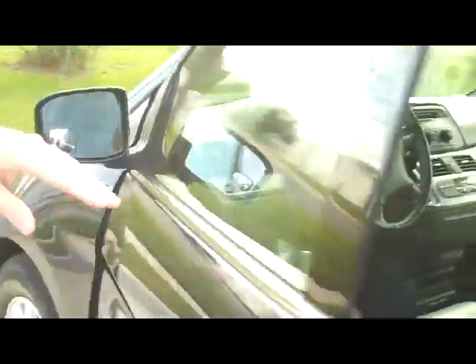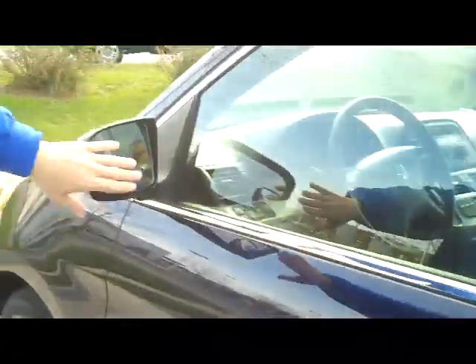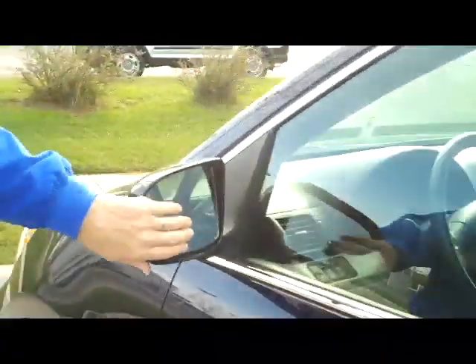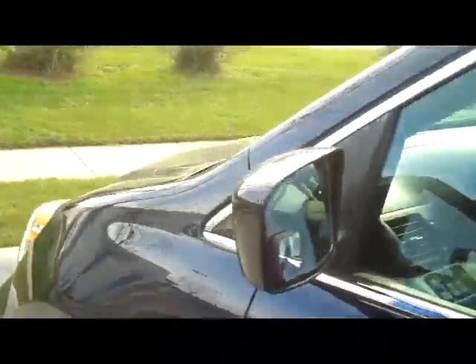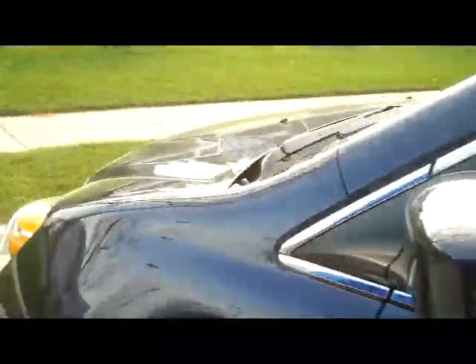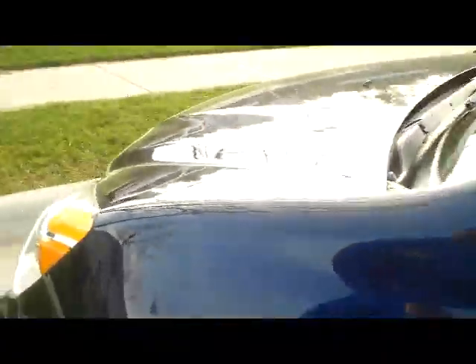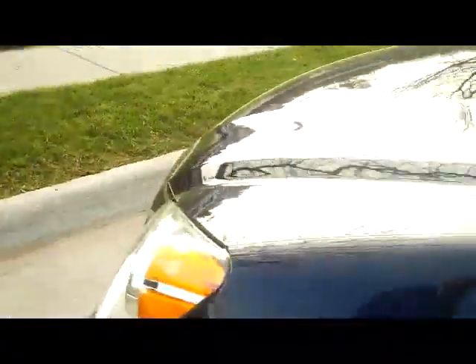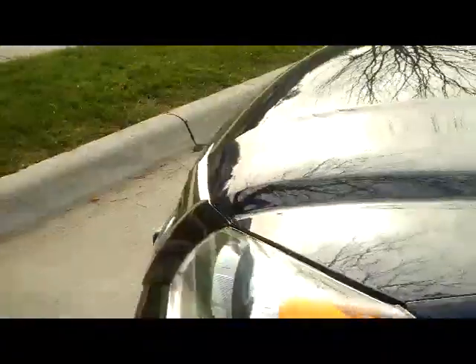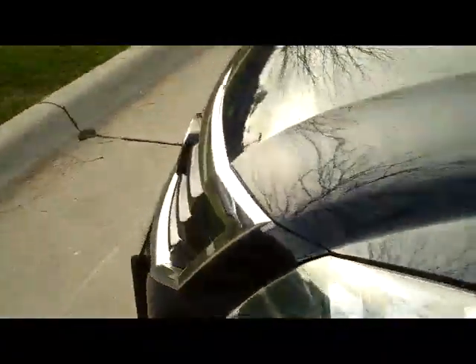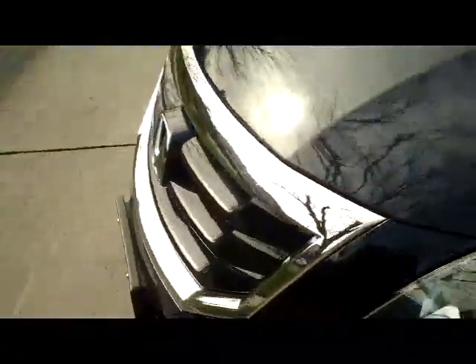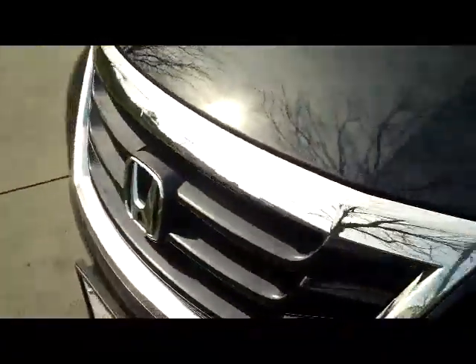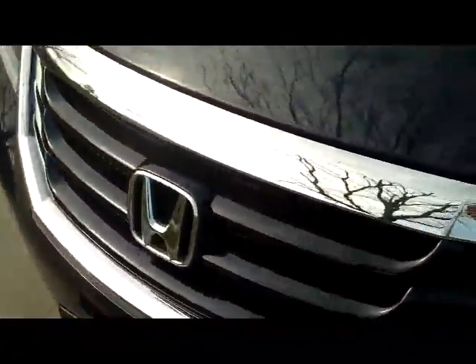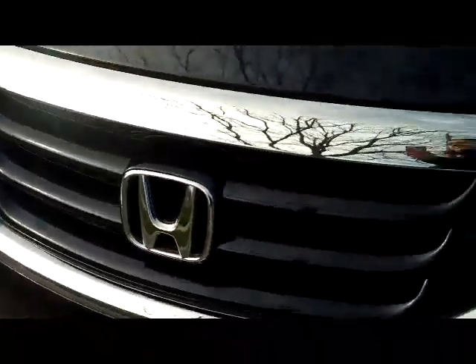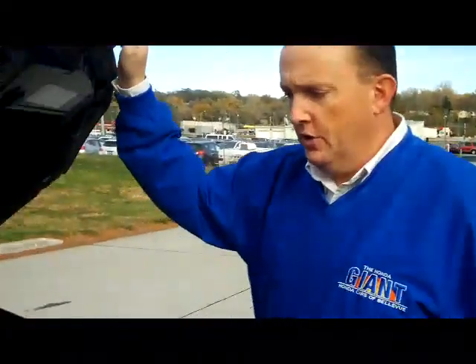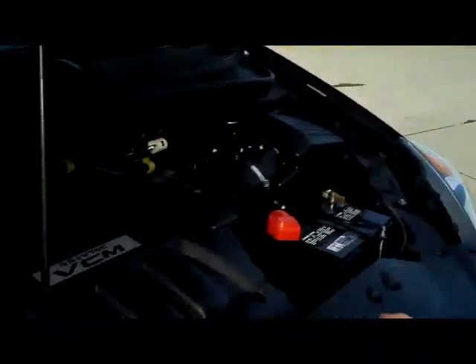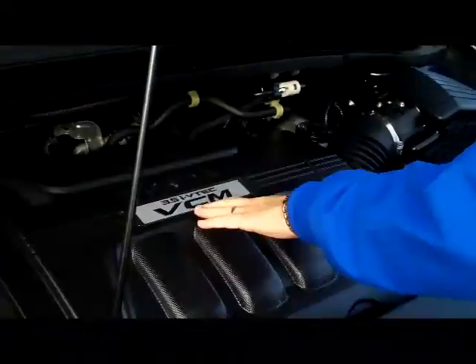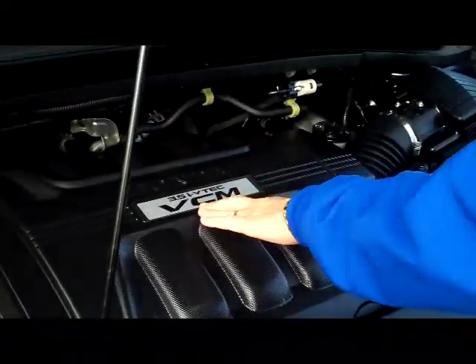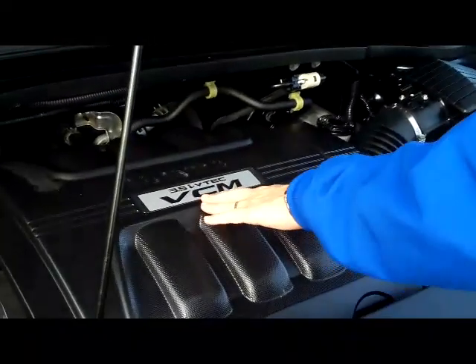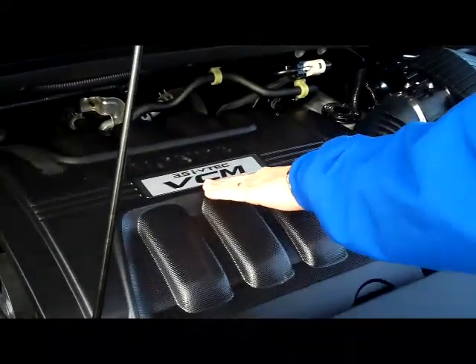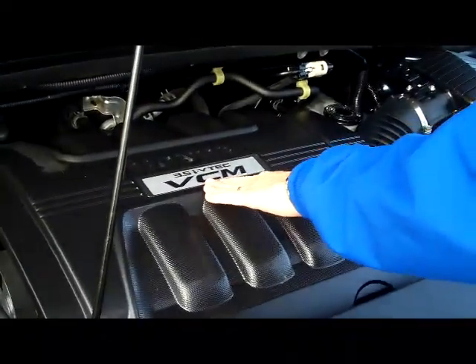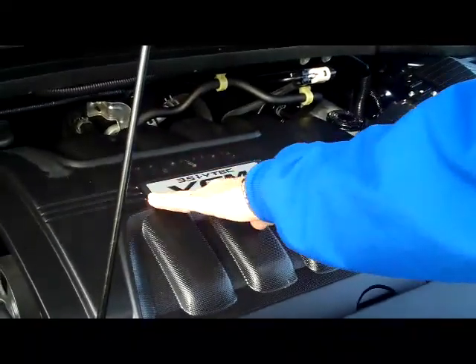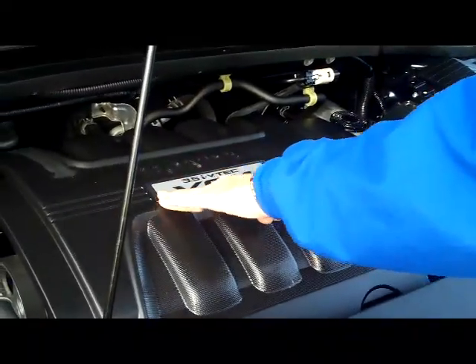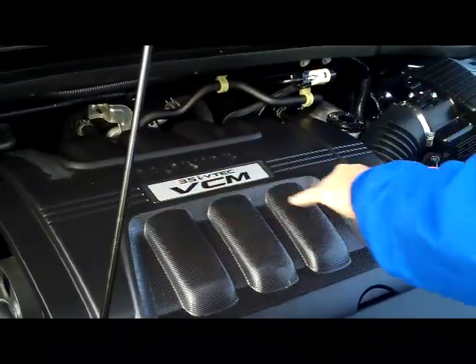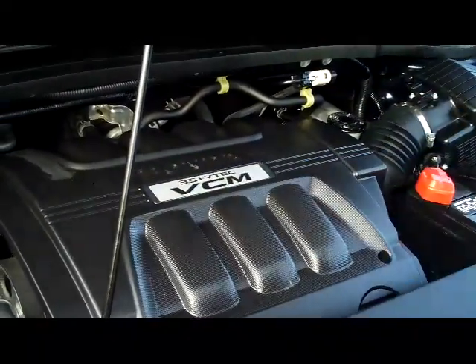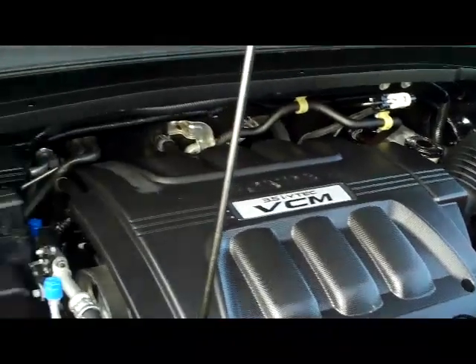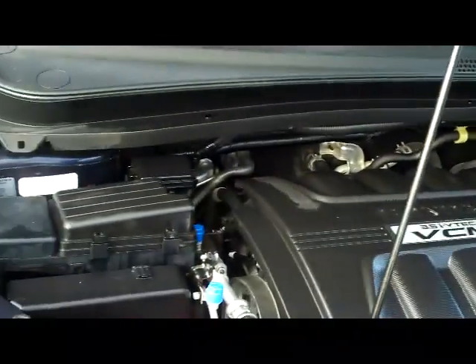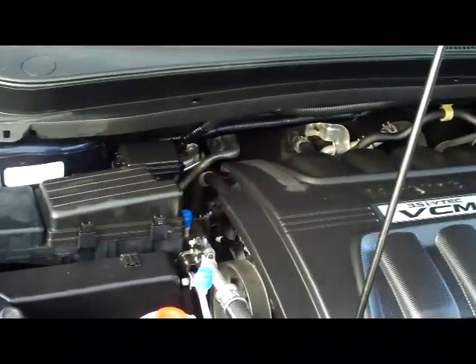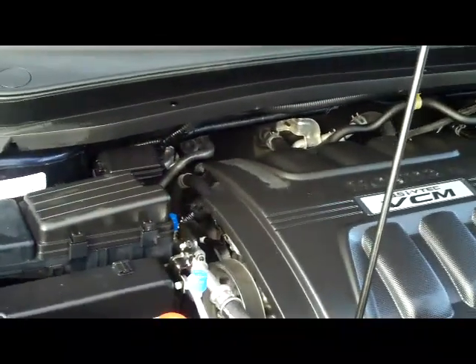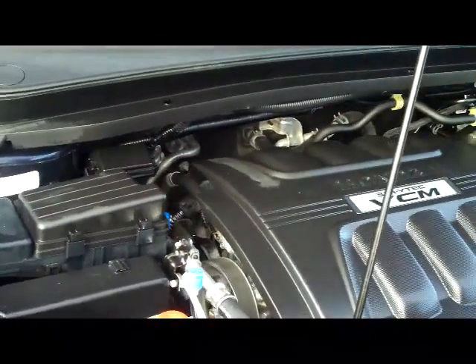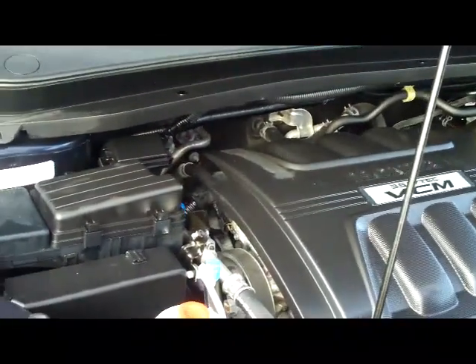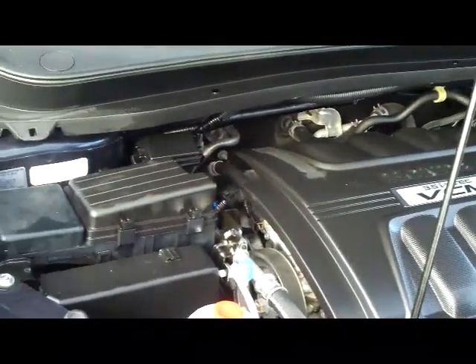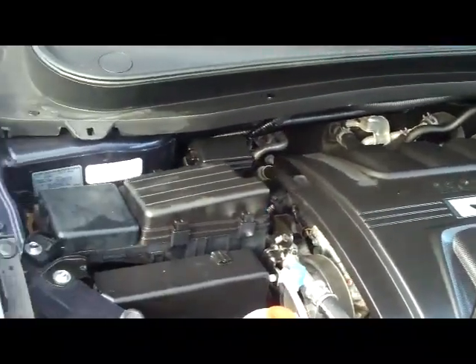Exterior mirrors are heated. Ask to see the free car facts report and mechanical inspection sheet. Under the hood we have the 3.5 iVTEC 6 cylinder with variable cylinder management — it'll shut off up to half the cylinders at cruising speed to help save you on fuel.